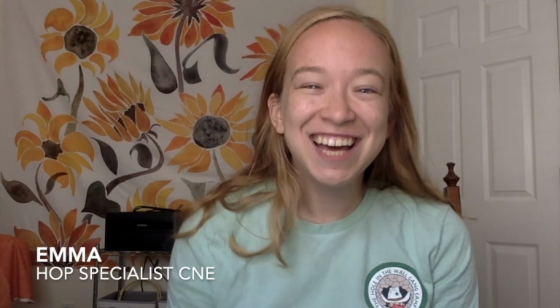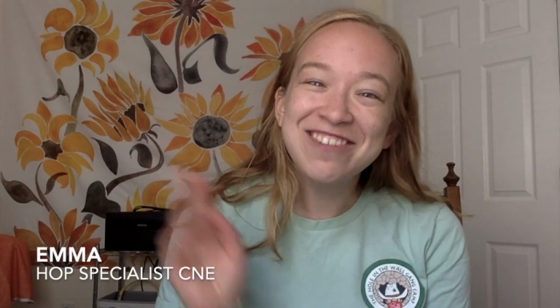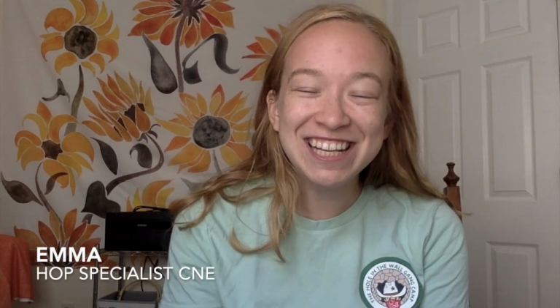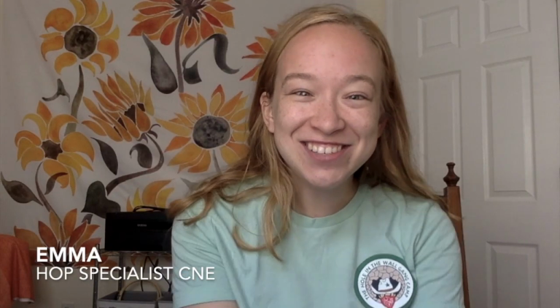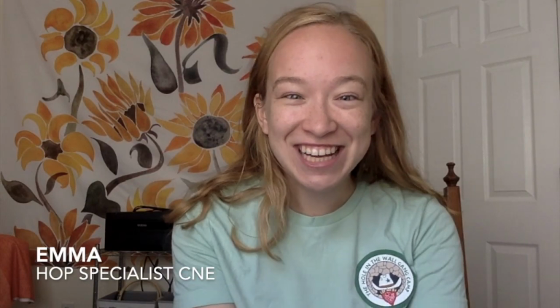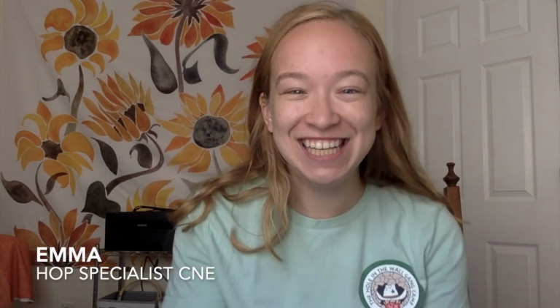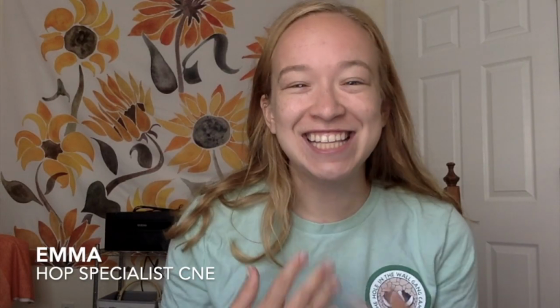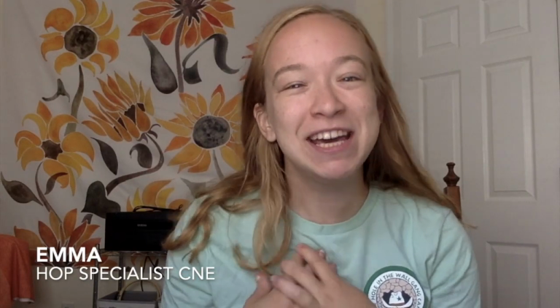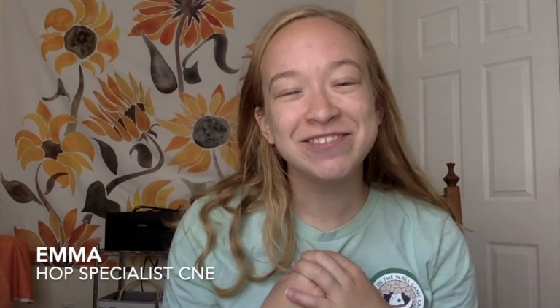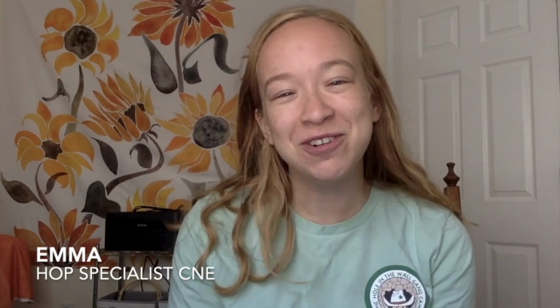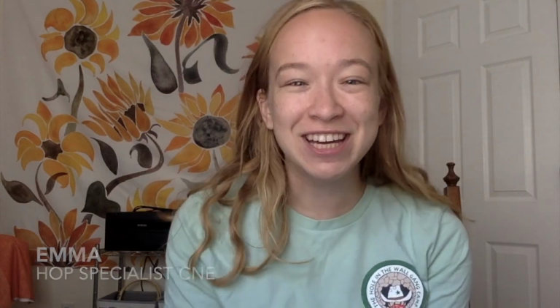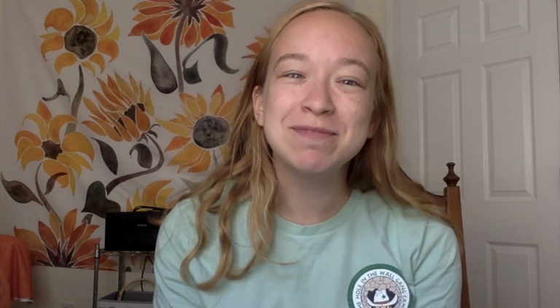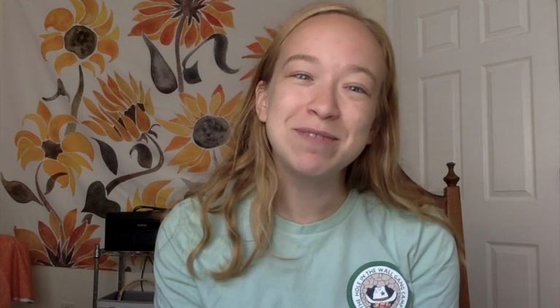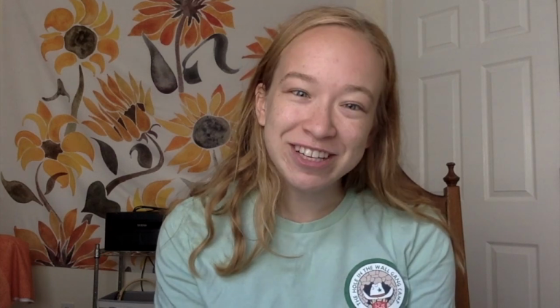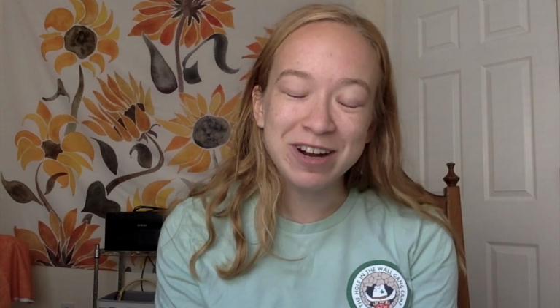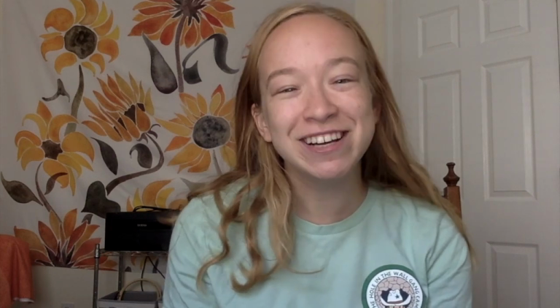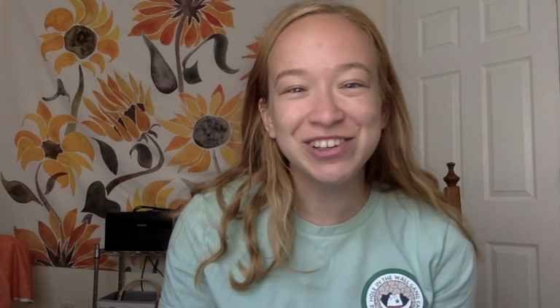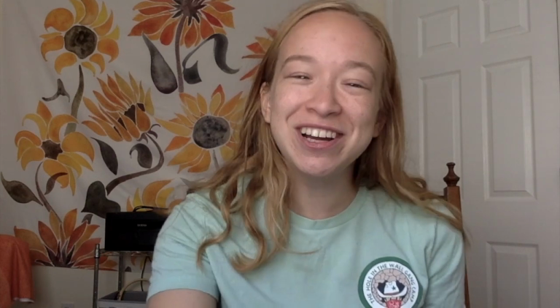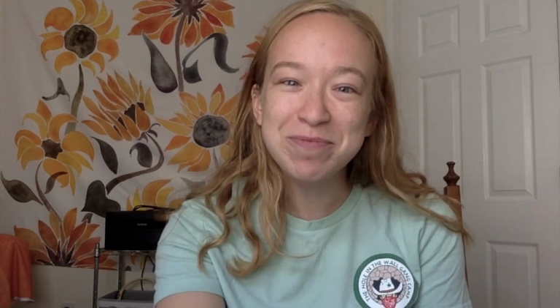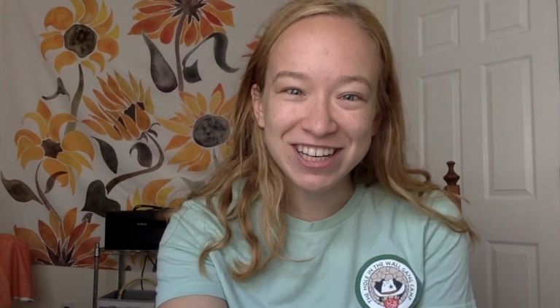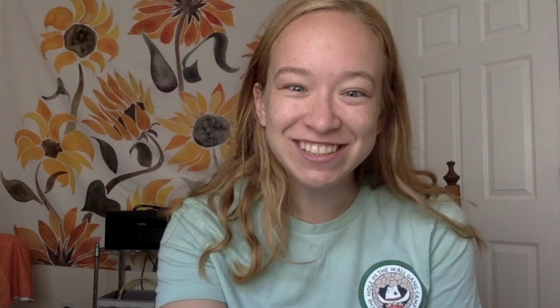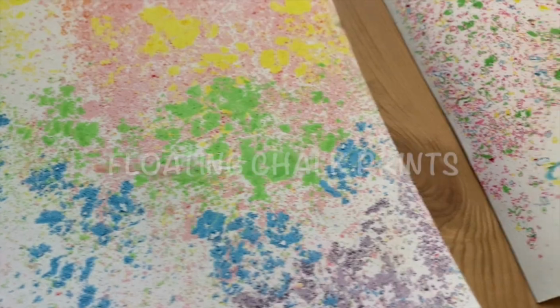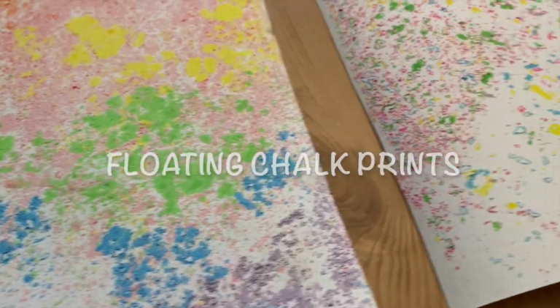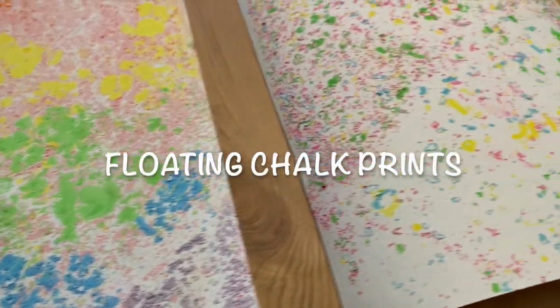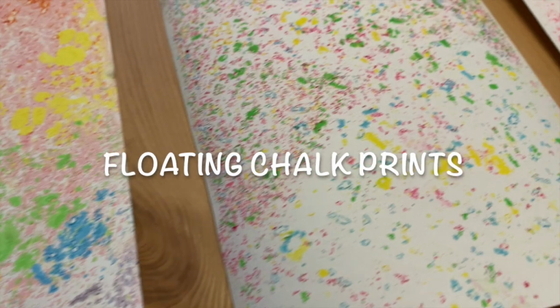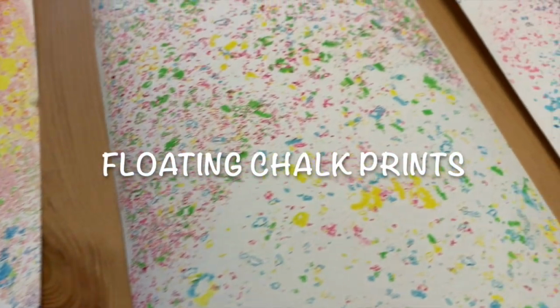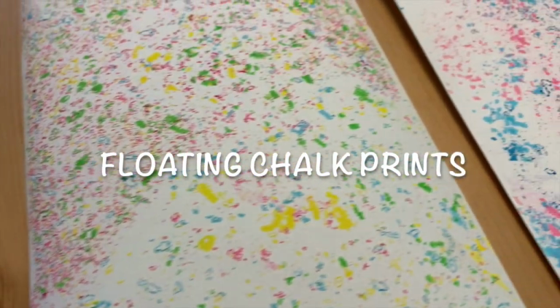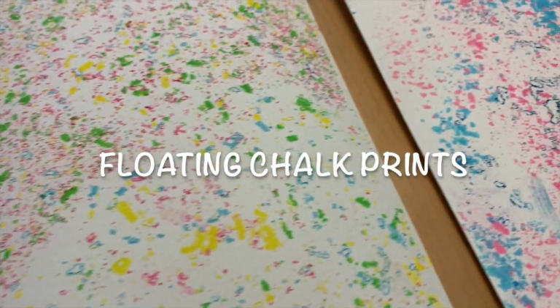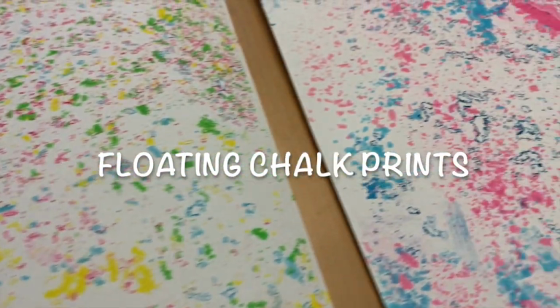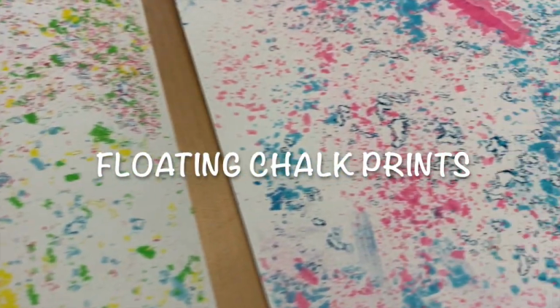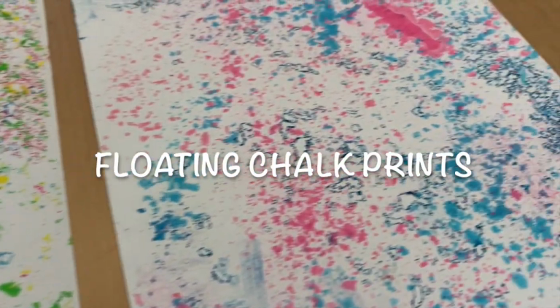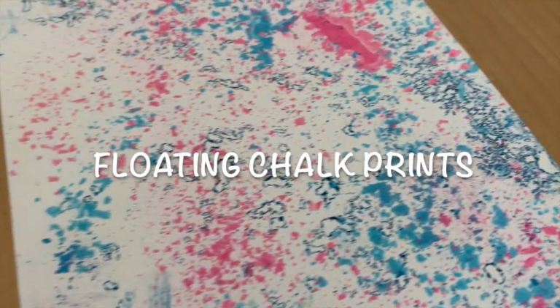Hi everyone! Thanks for tuning in. It's Emma here from the Hole in the Wall Game Camp's Hospital Outreach Program, here to show you another art project. Today we'll be making one of my favorite projects: floating chalk prints.